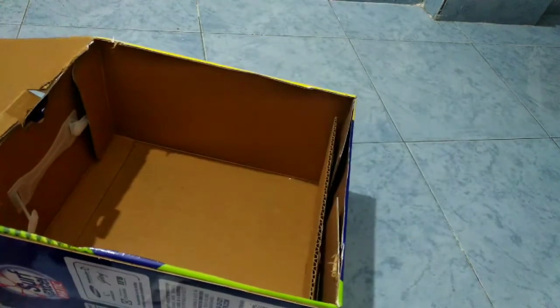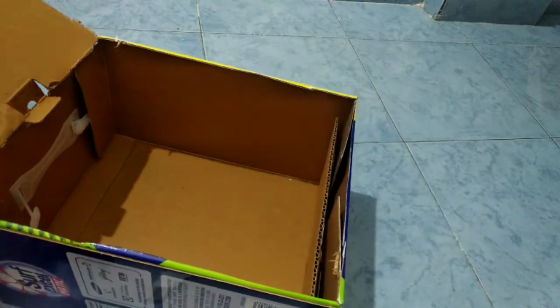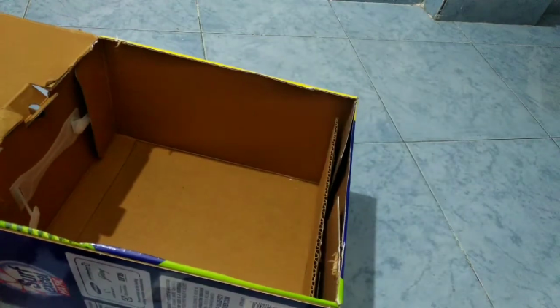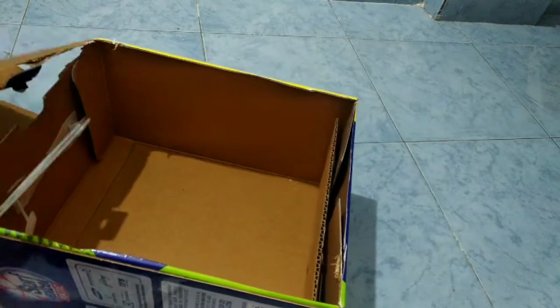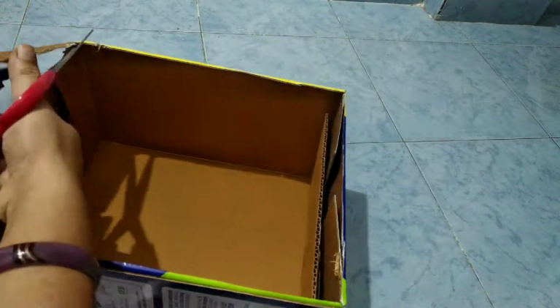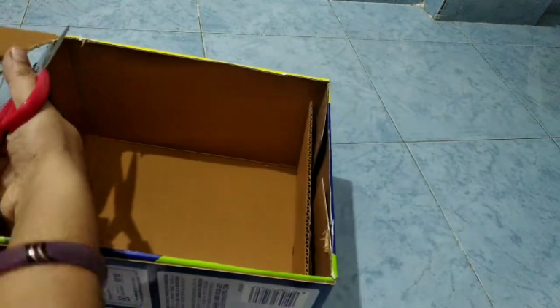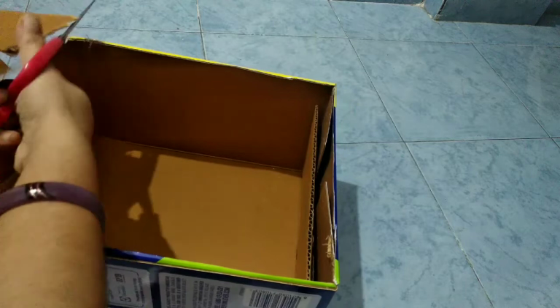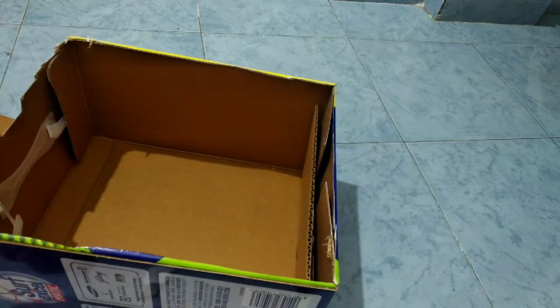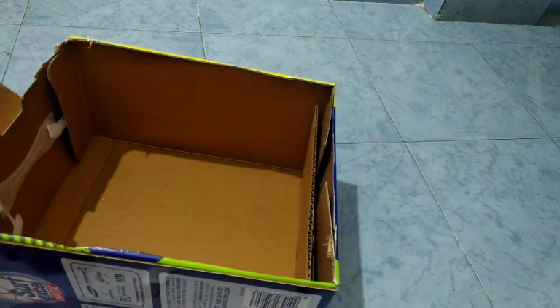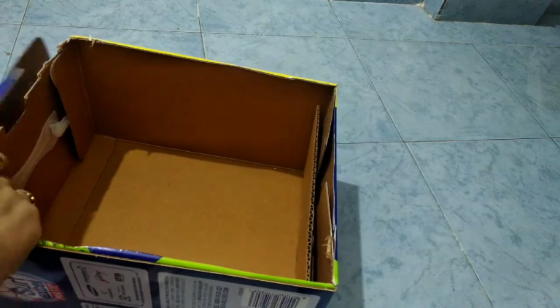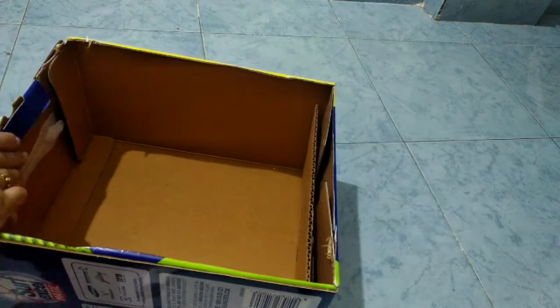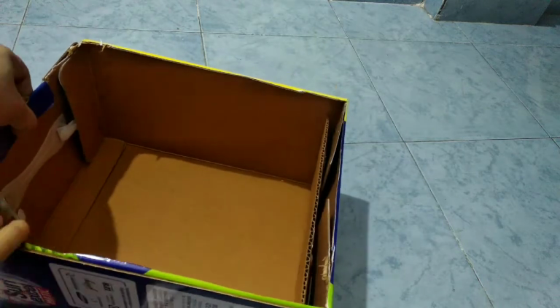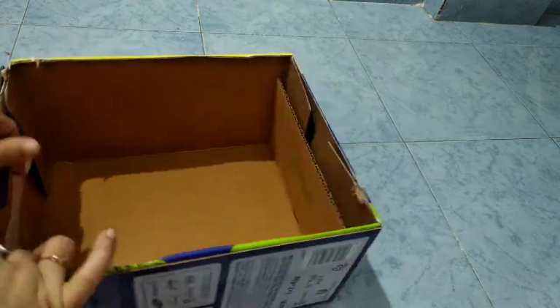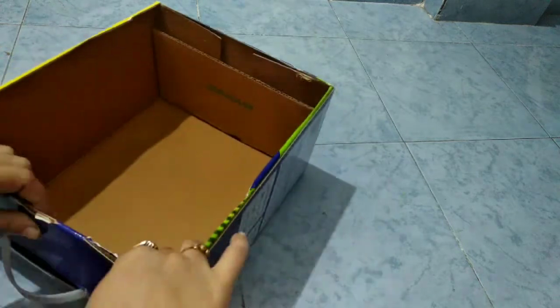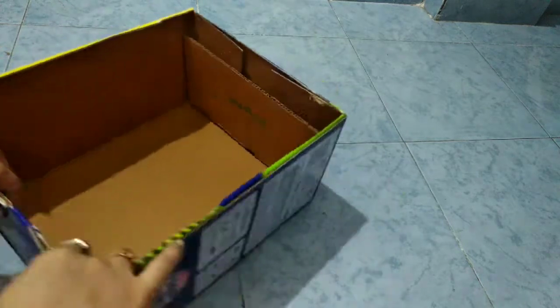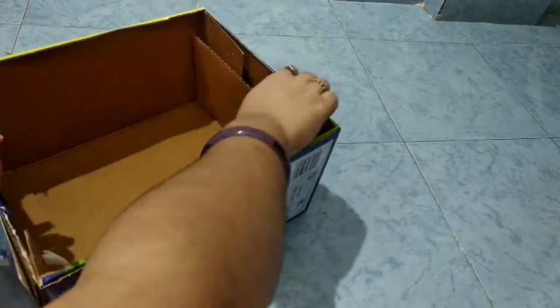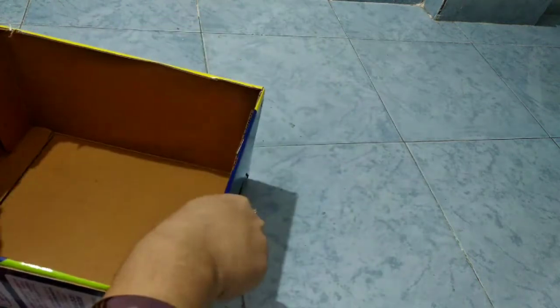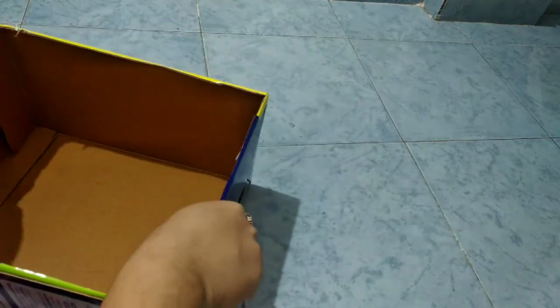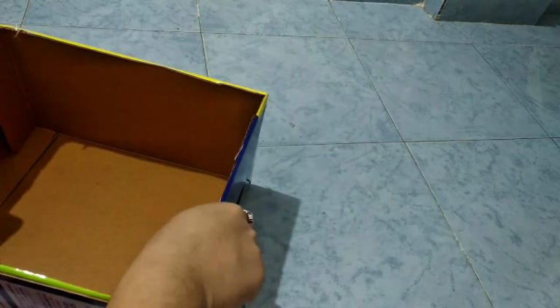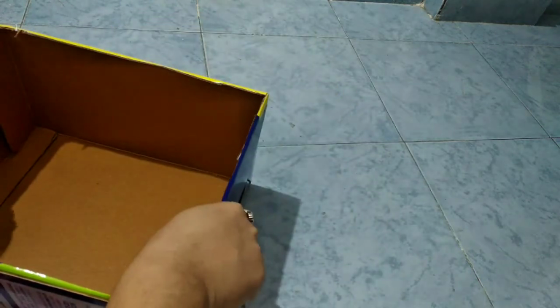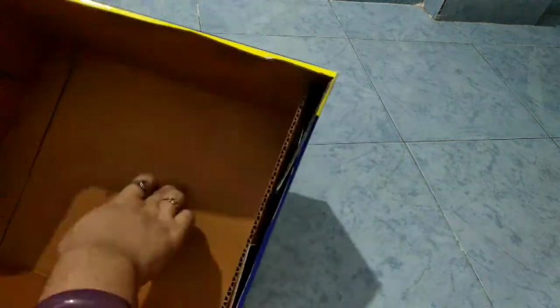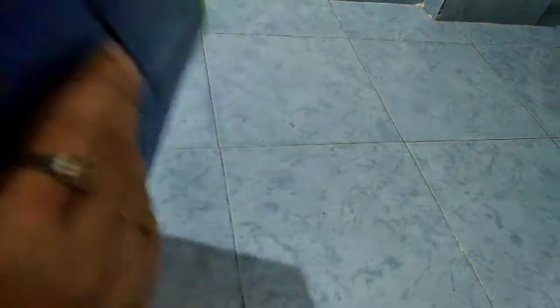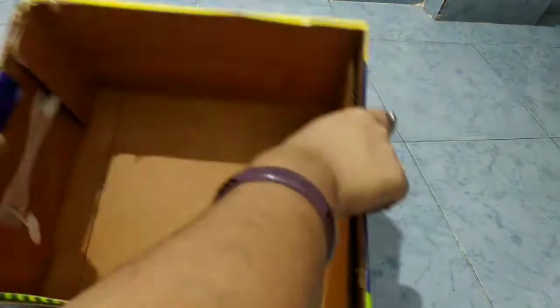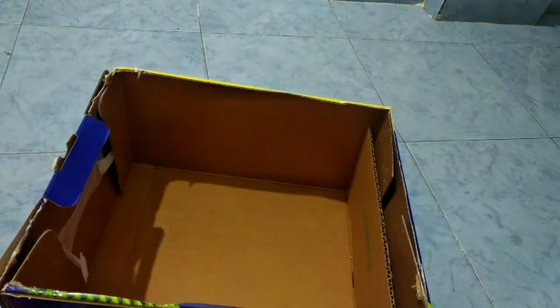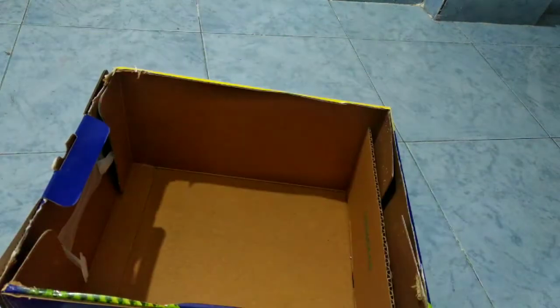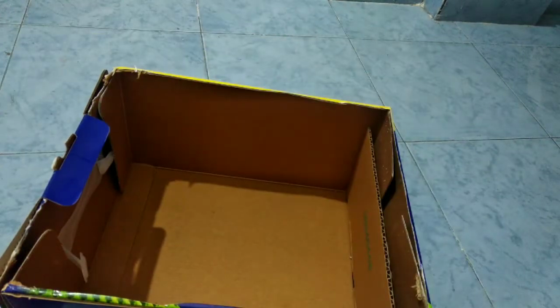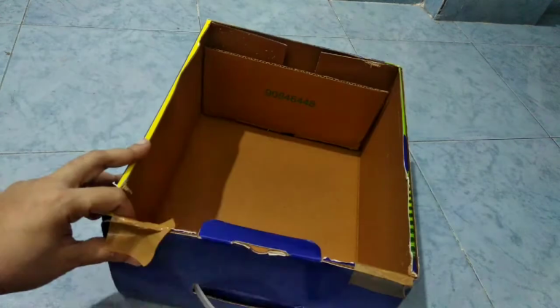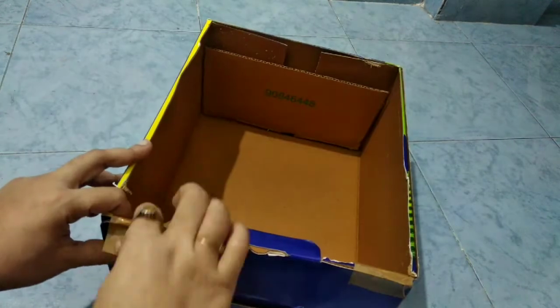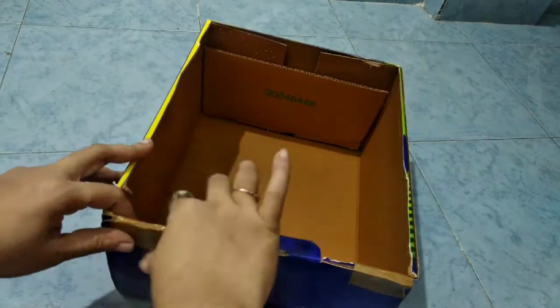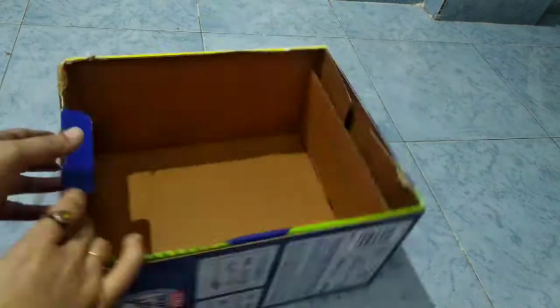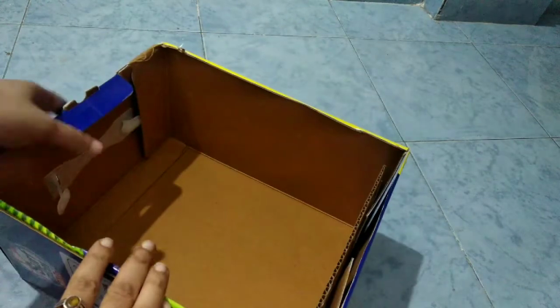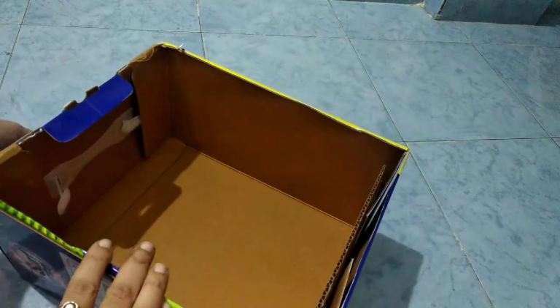Now the flaps are neat. If you don't have a chuck and touch the flaps, you can choose it.